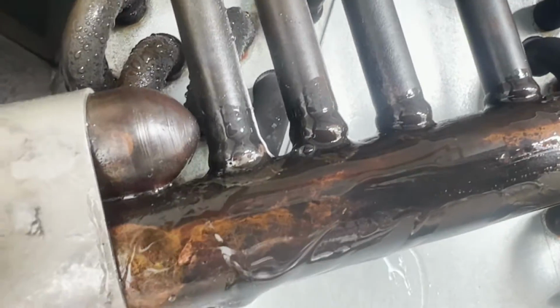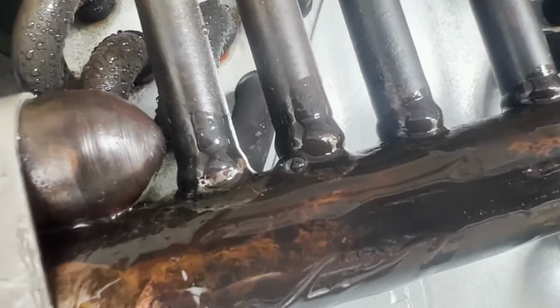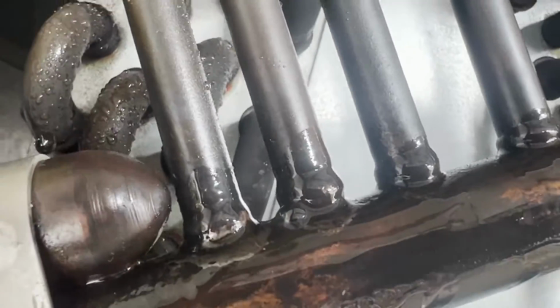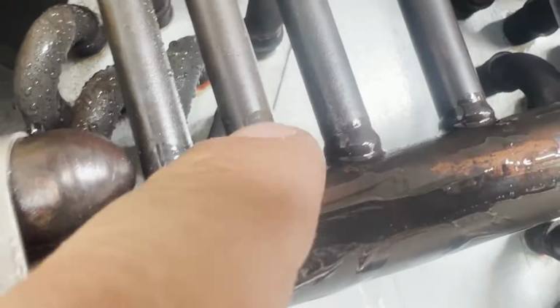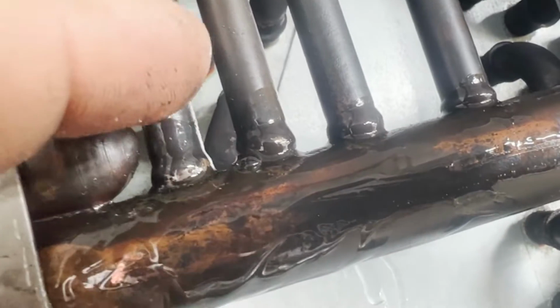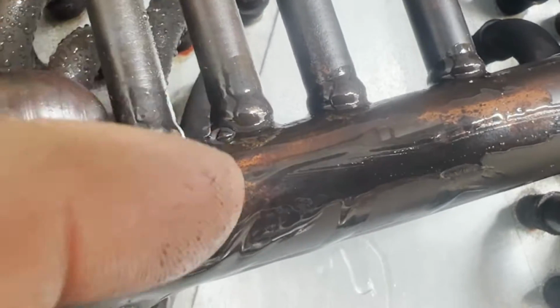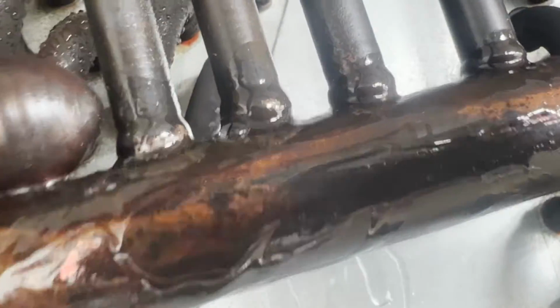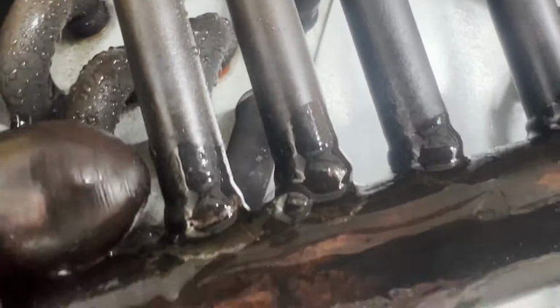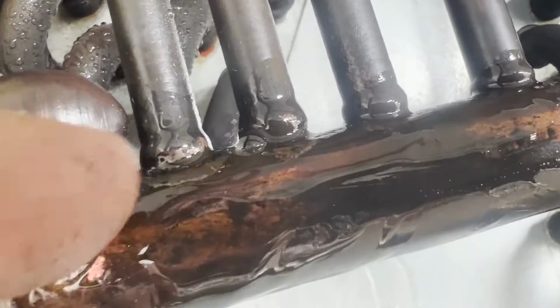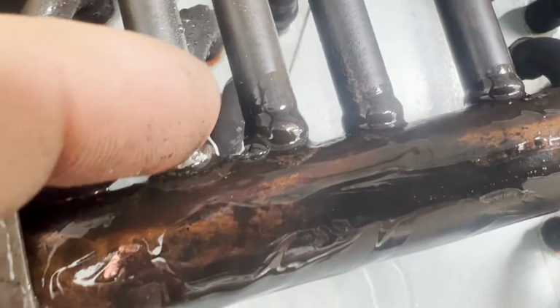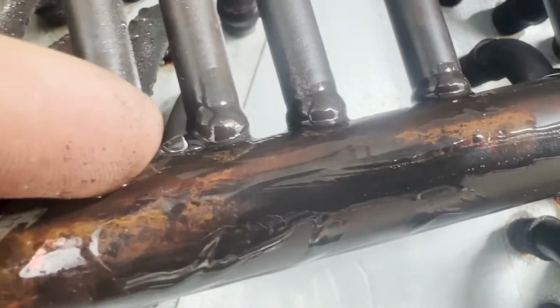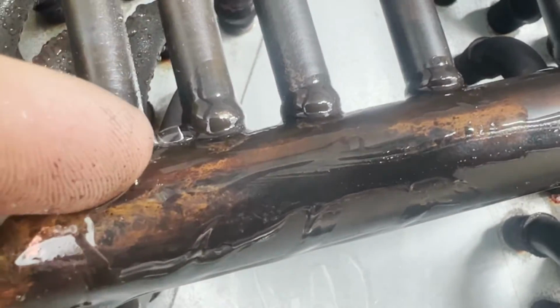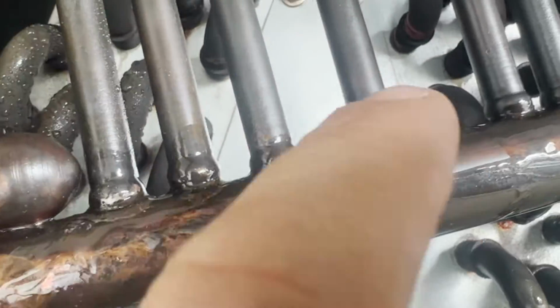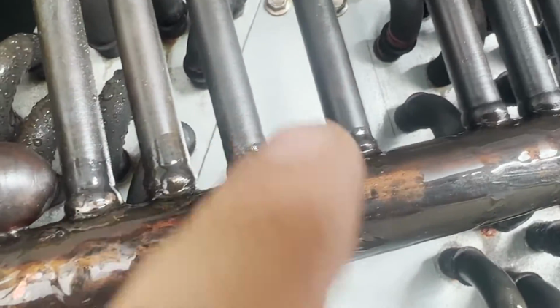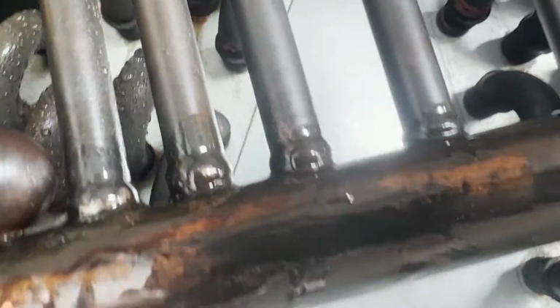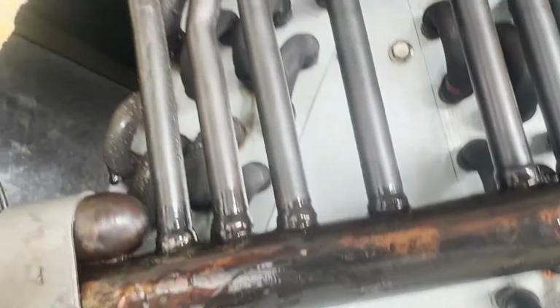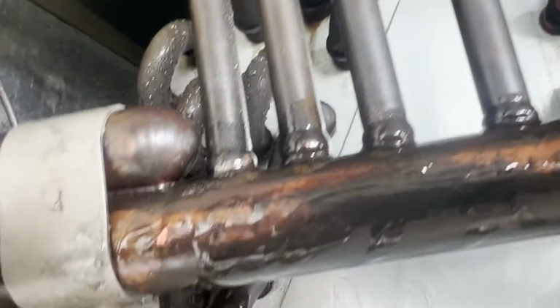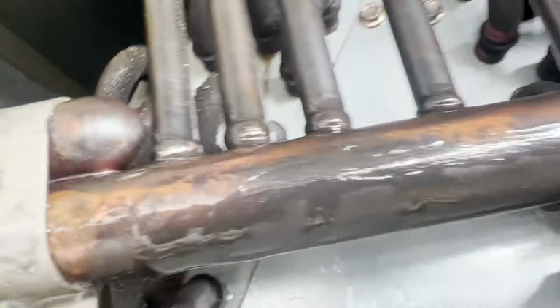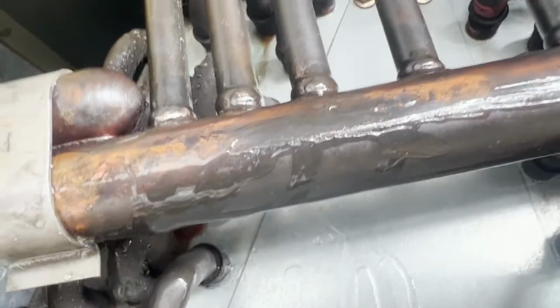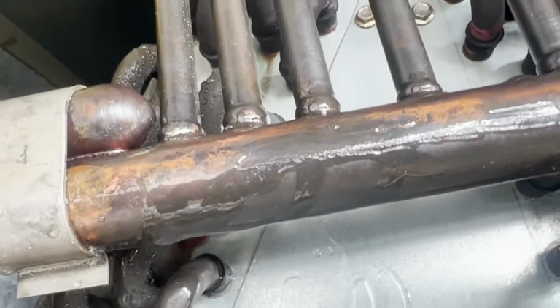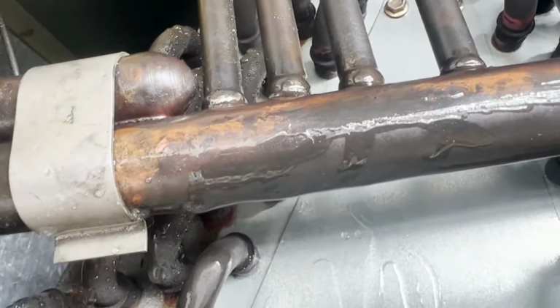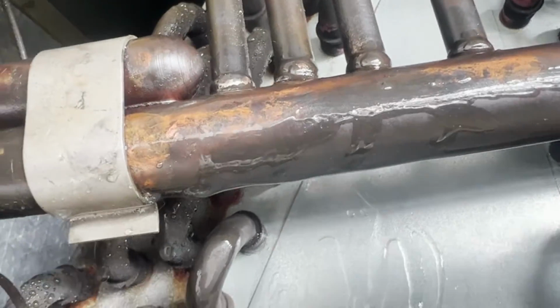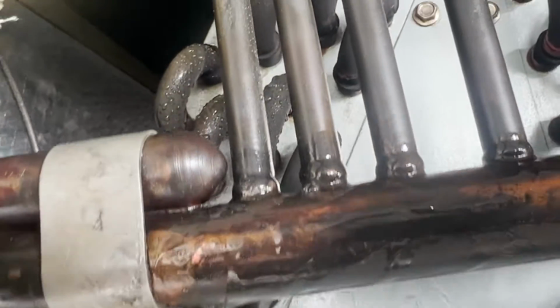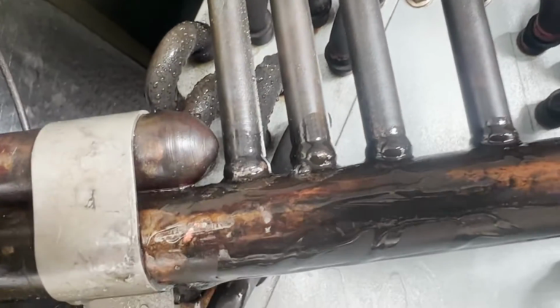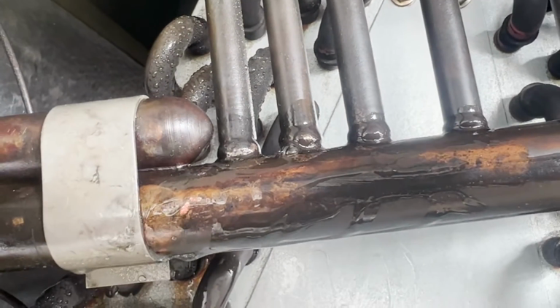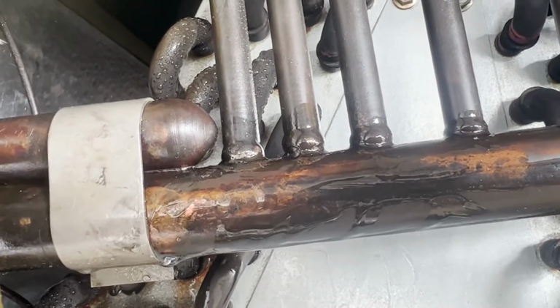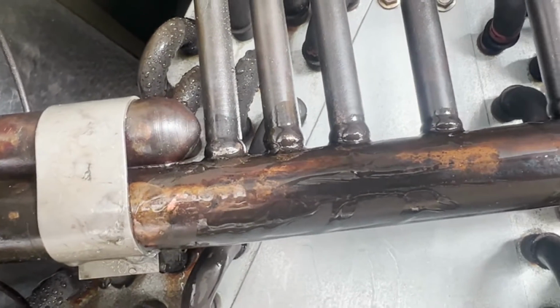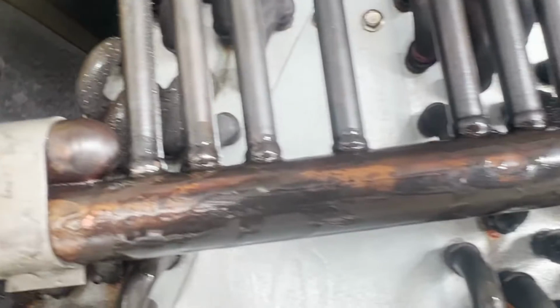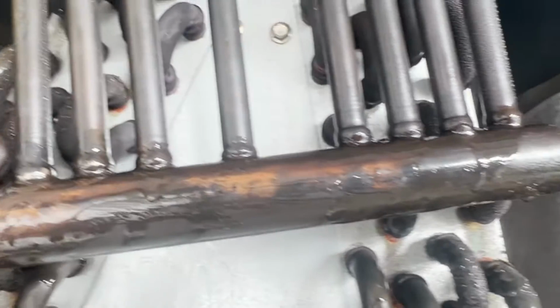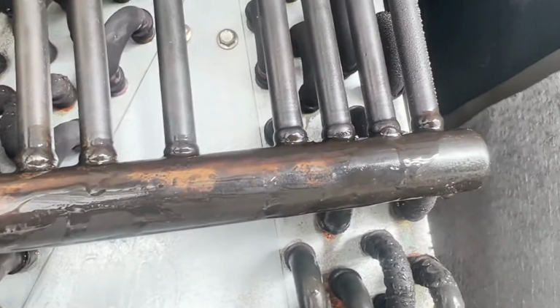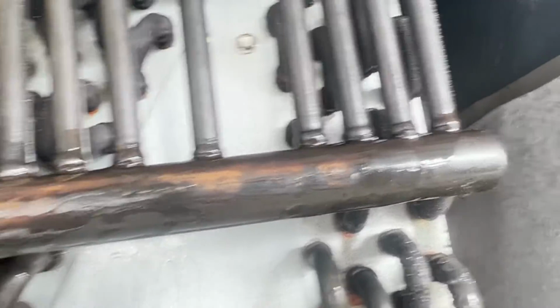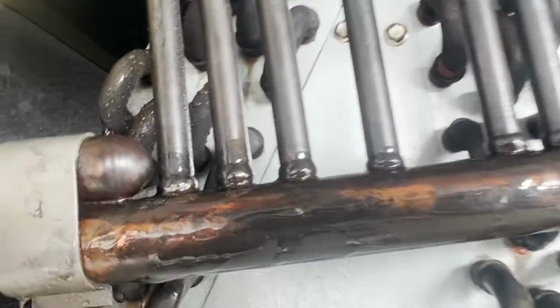It almost looks like this one isn't all the way in the hole, where this shoulder is resting against the pipe in that one. And it's definitely sticking up more than the rest.